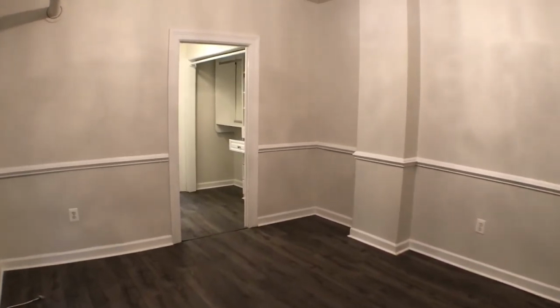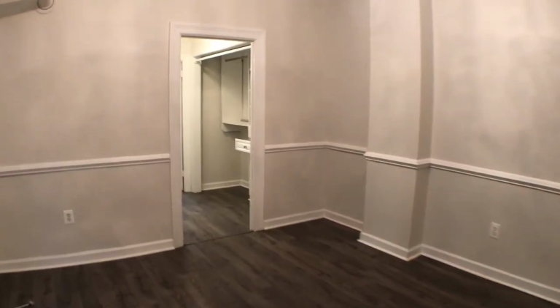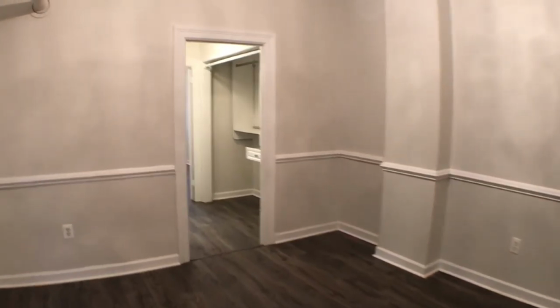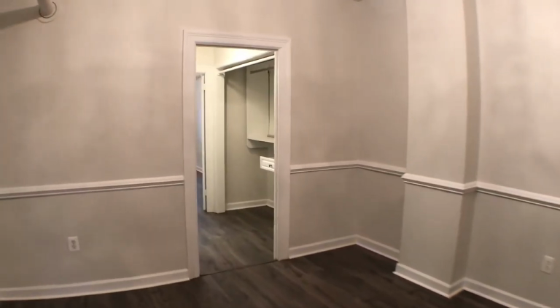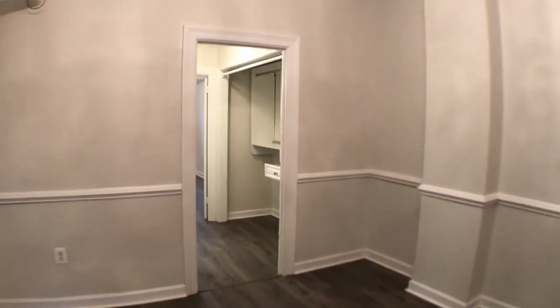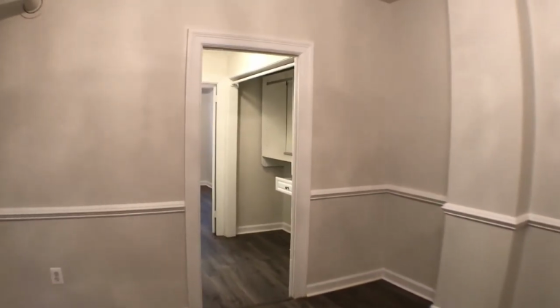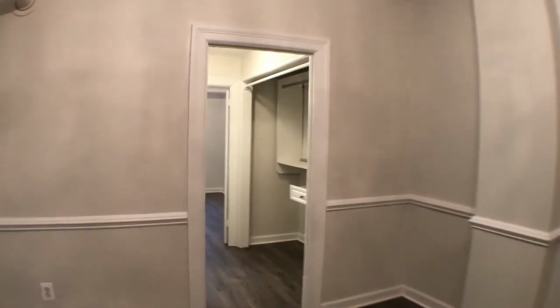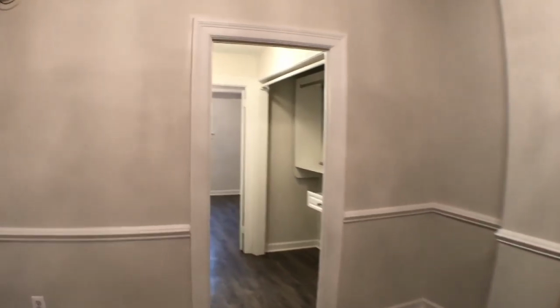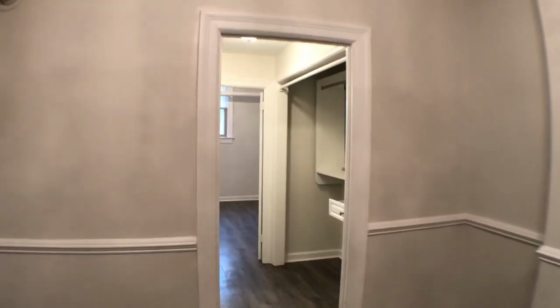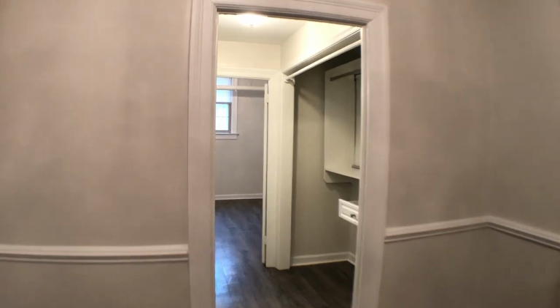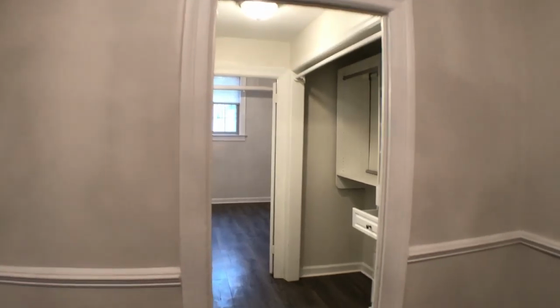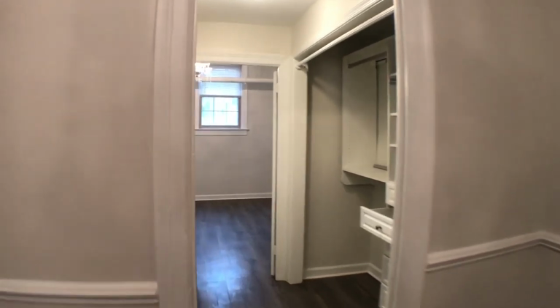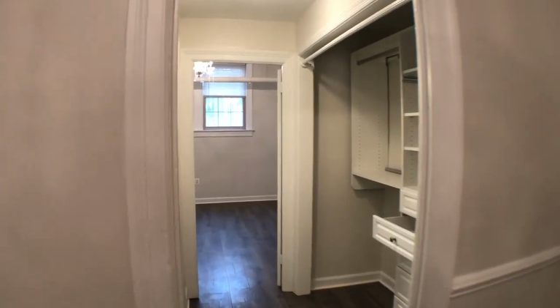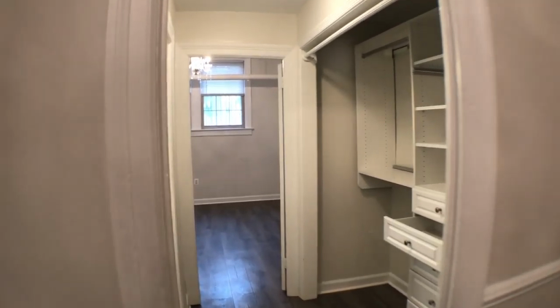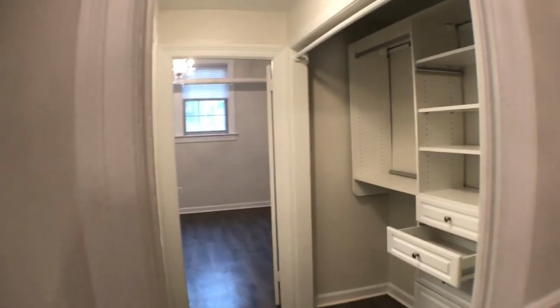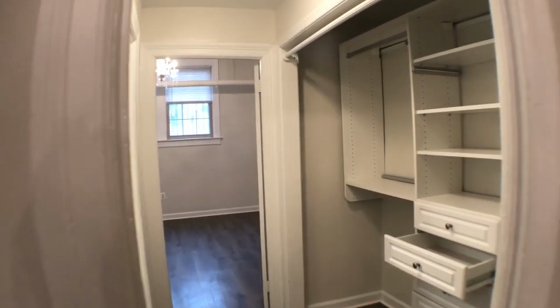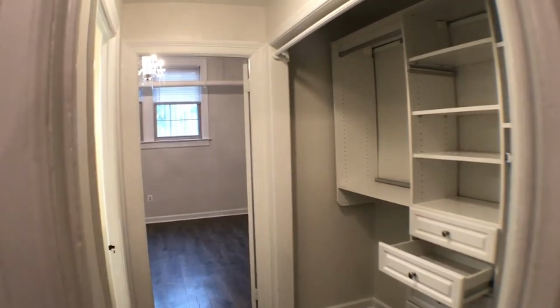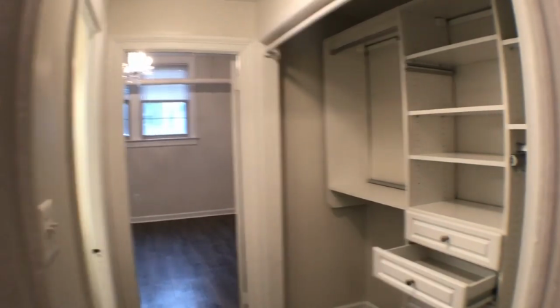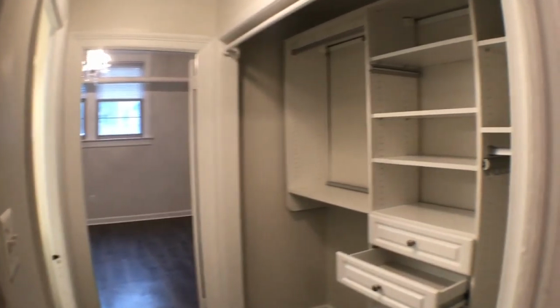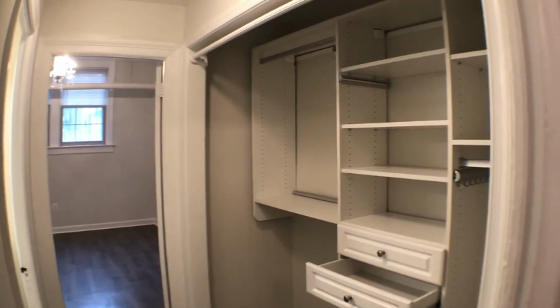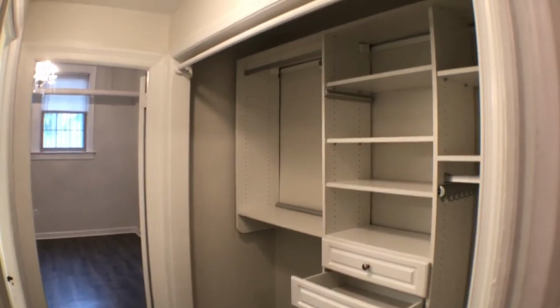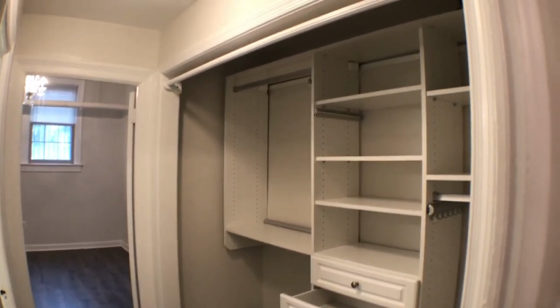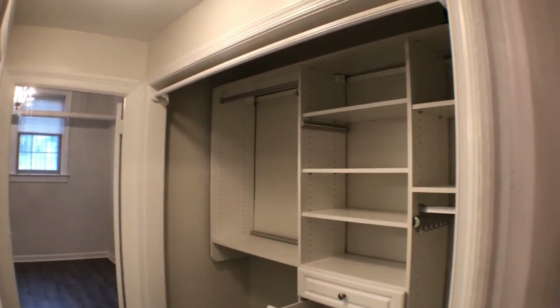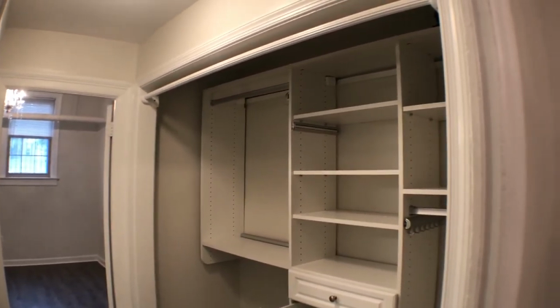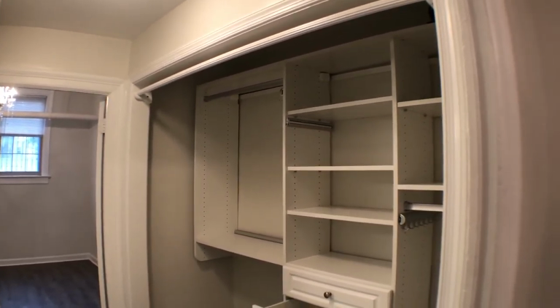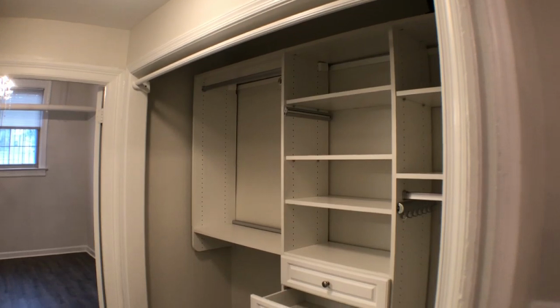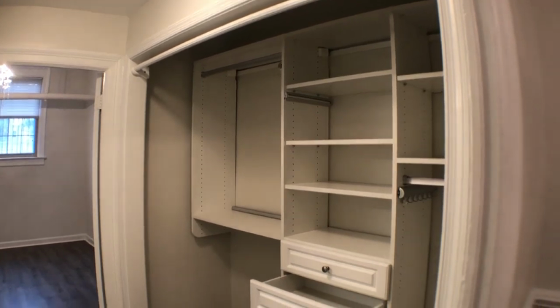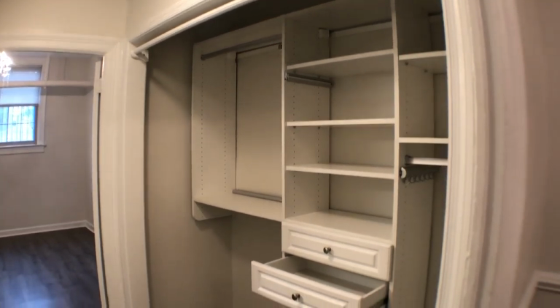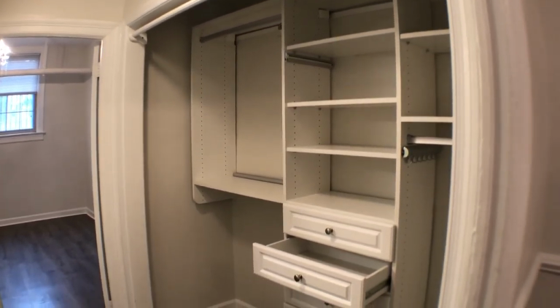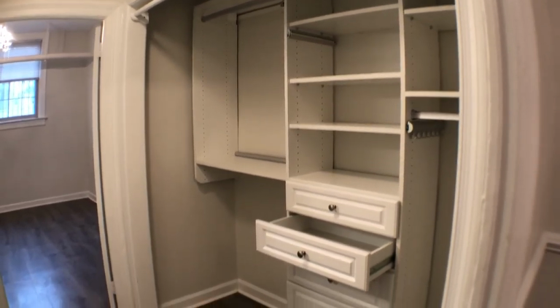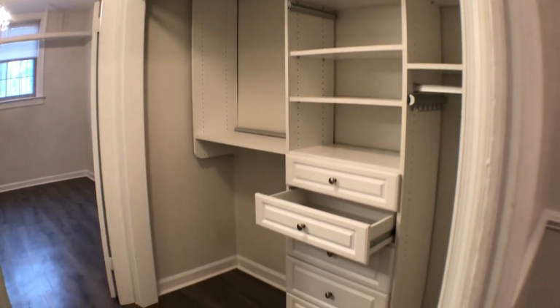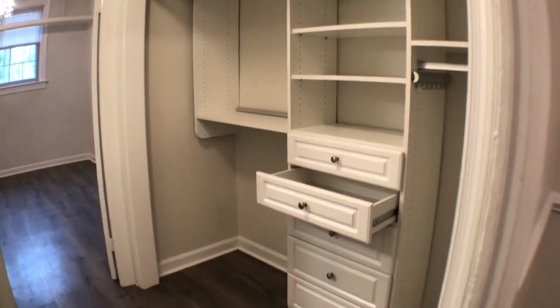We will go into the bedroom area. As we approach, you'll see a closet. Beautiful built-ins.